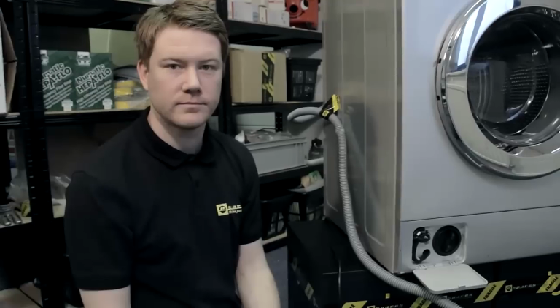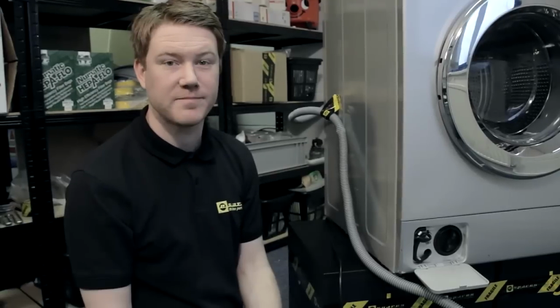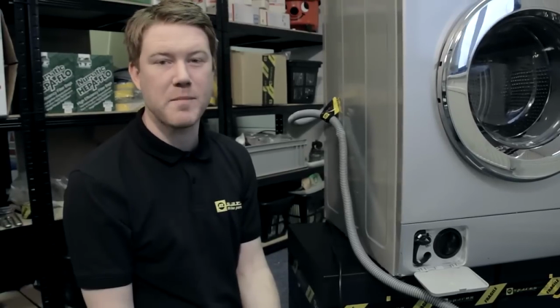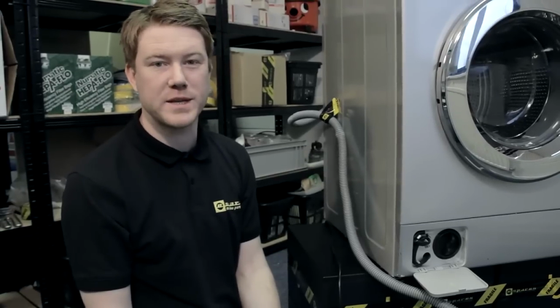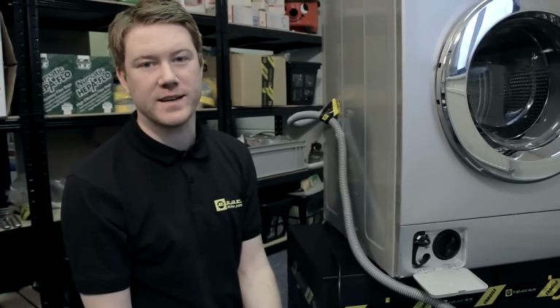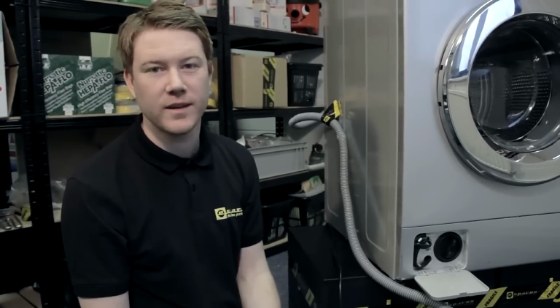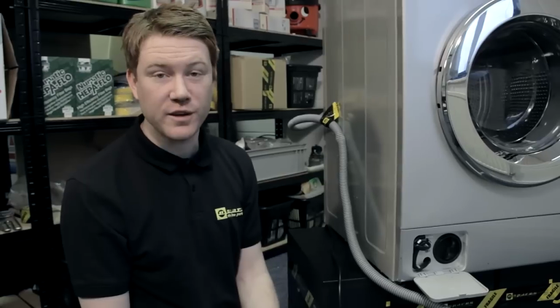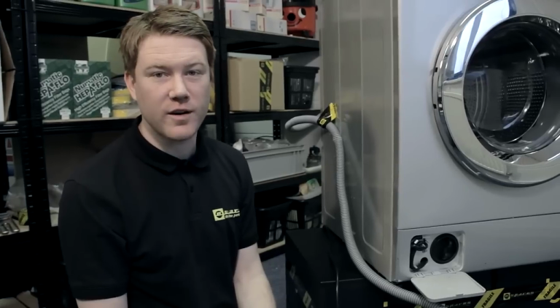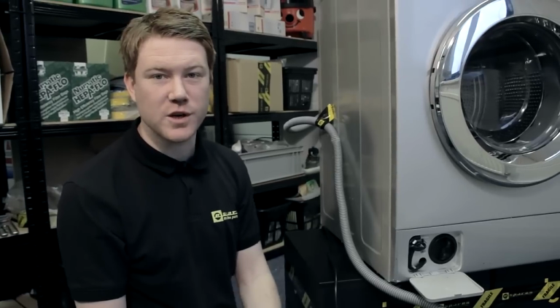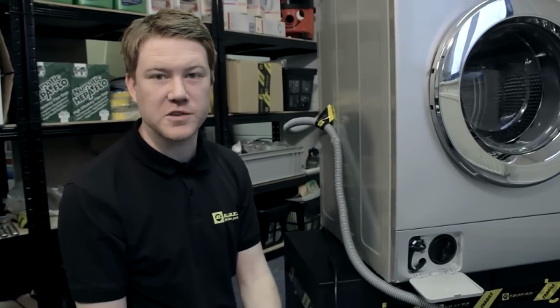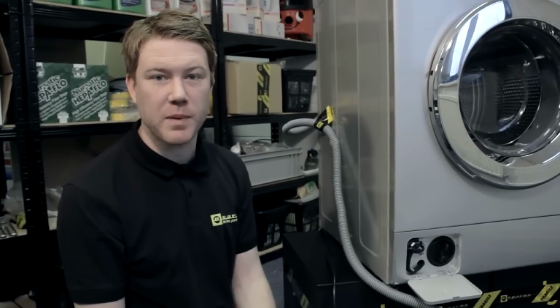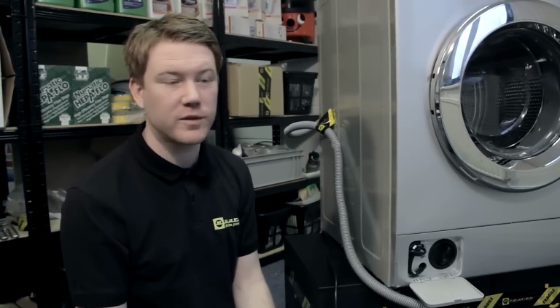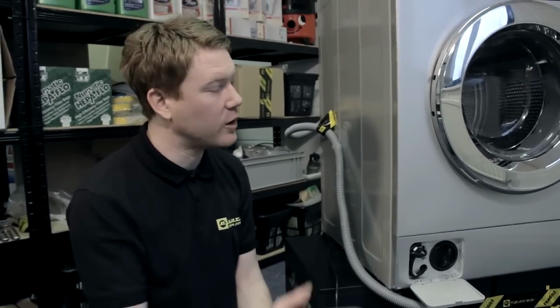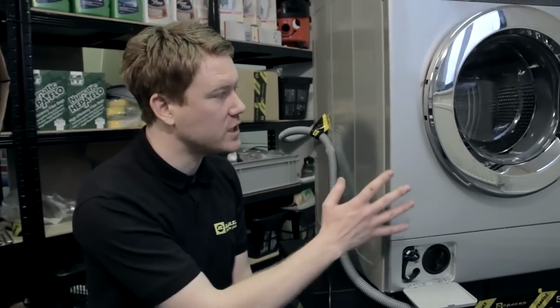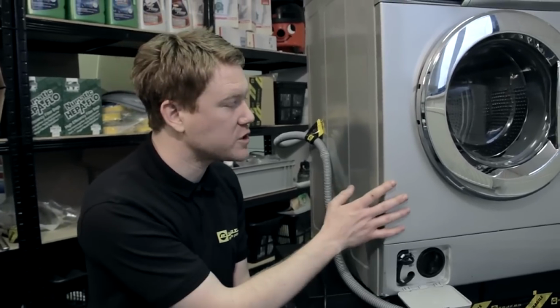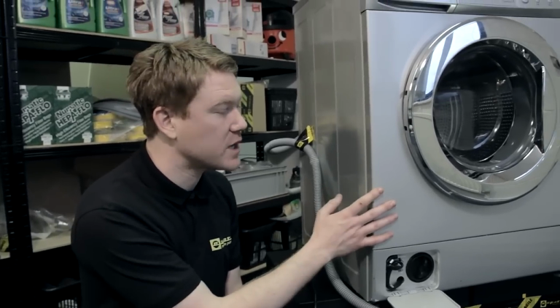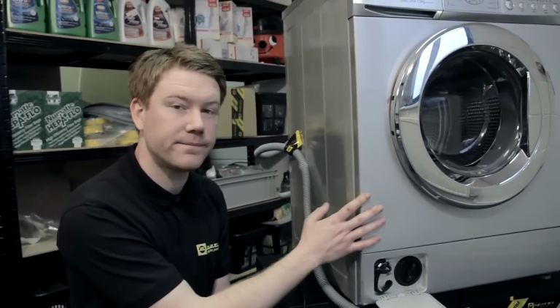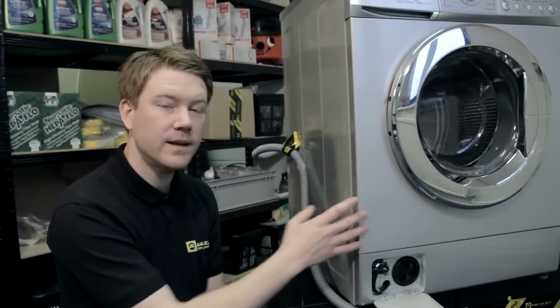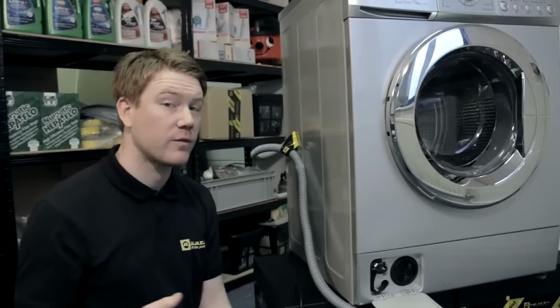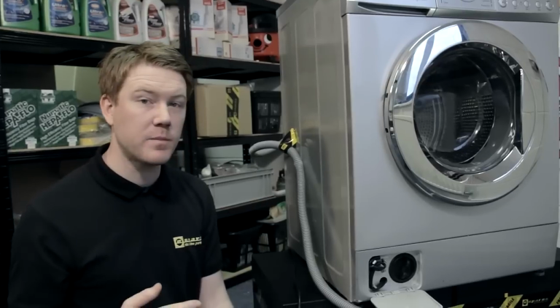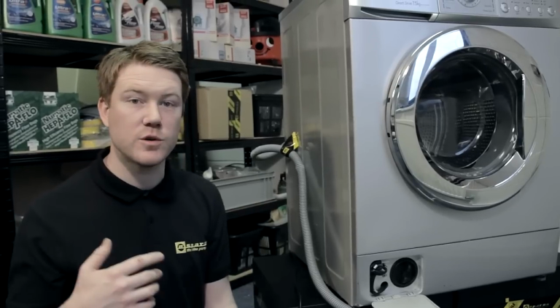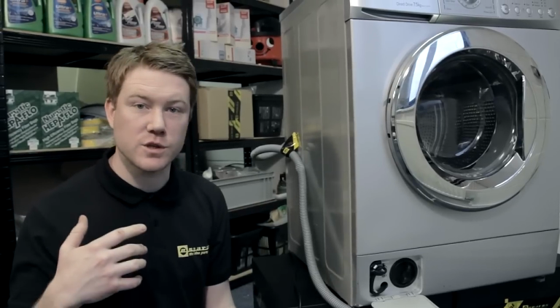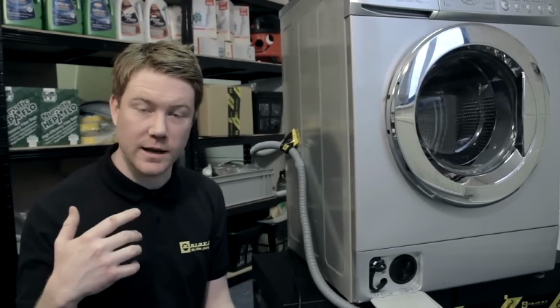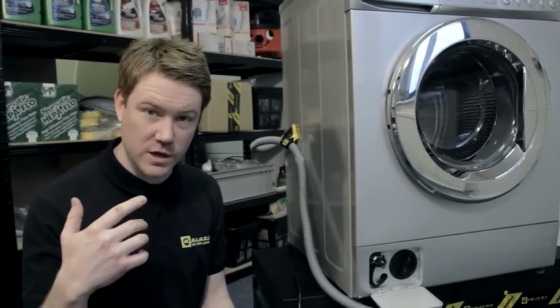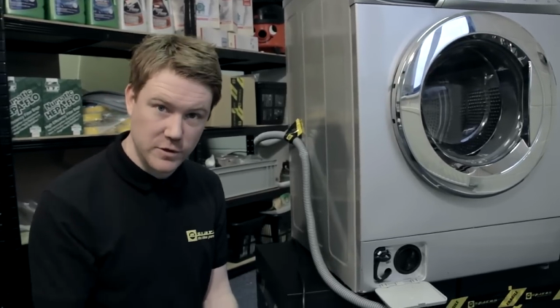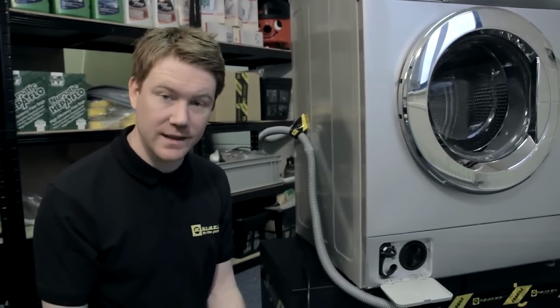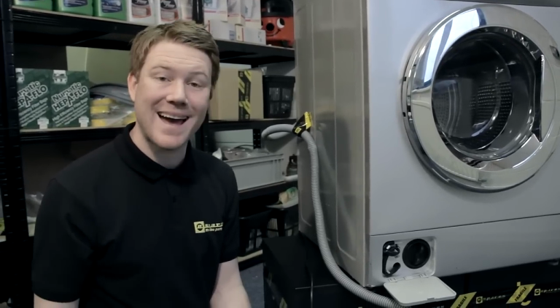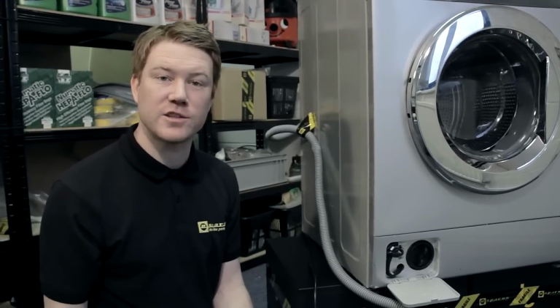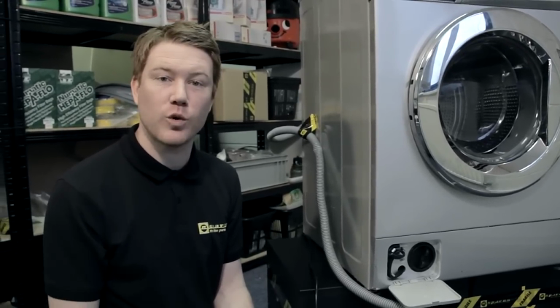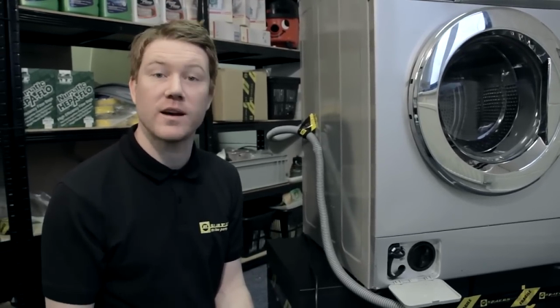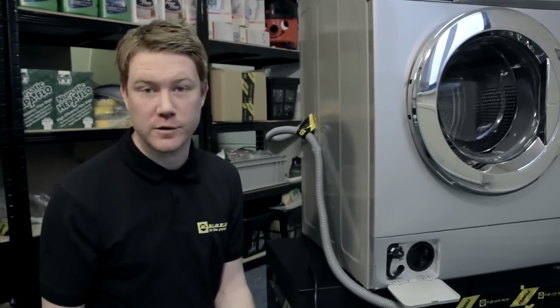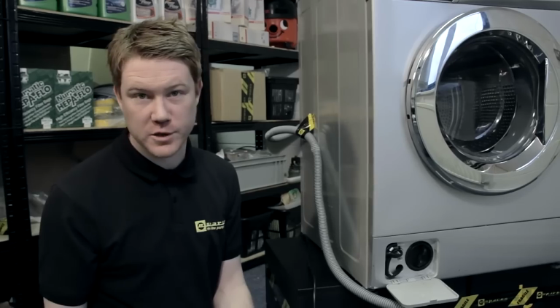Hi, I'm Matt from eSpares. In this video I'll be showing how to change a pump on this LG washing machine. The pump is used to circulate water around the machine and to drain water out of the machine.